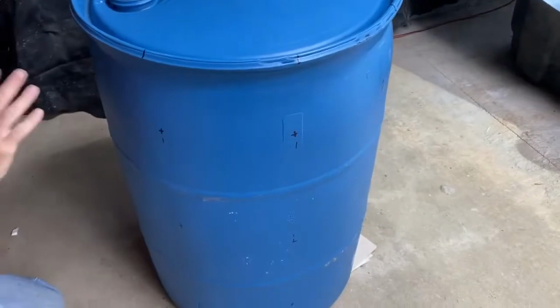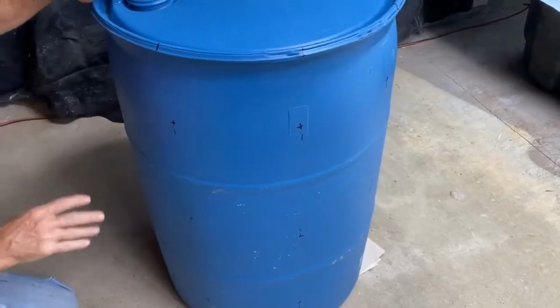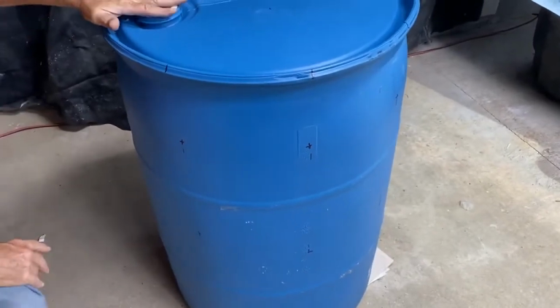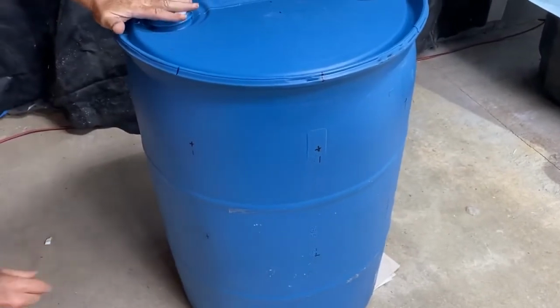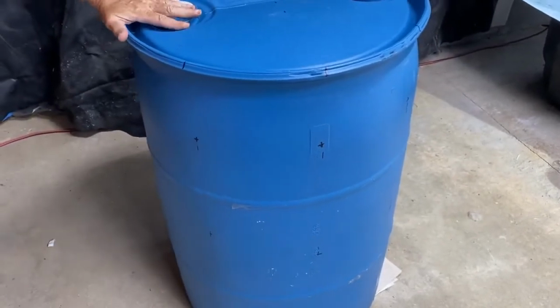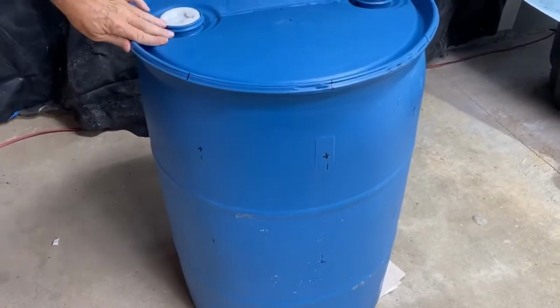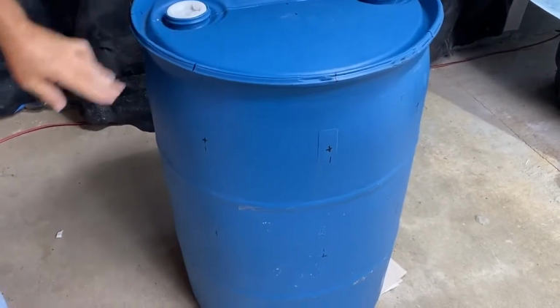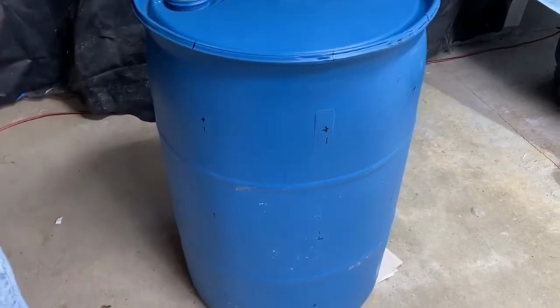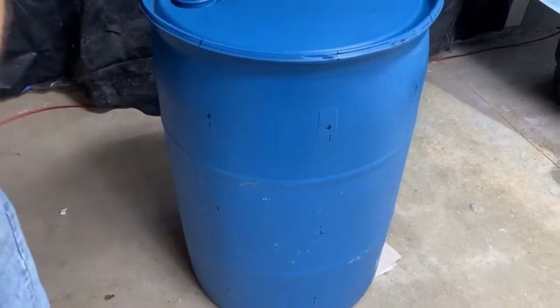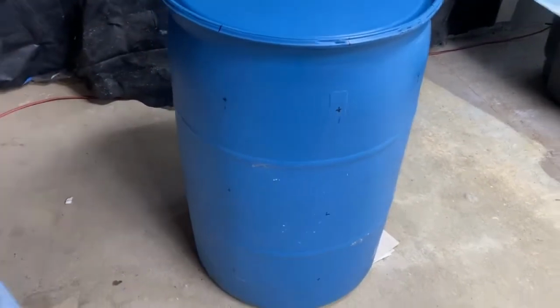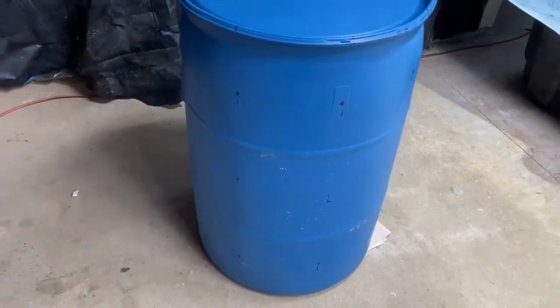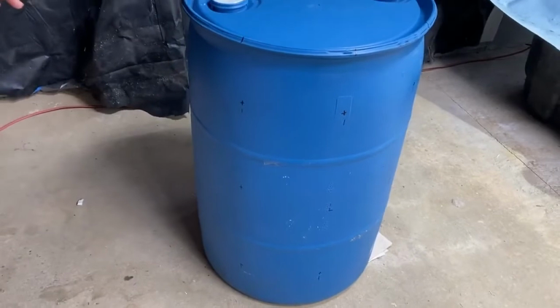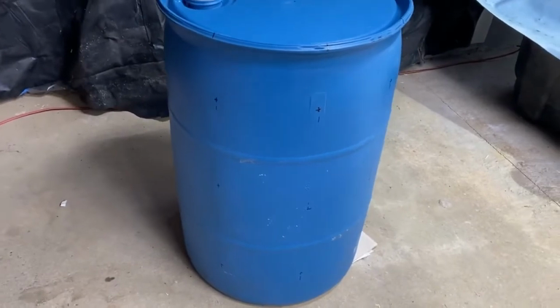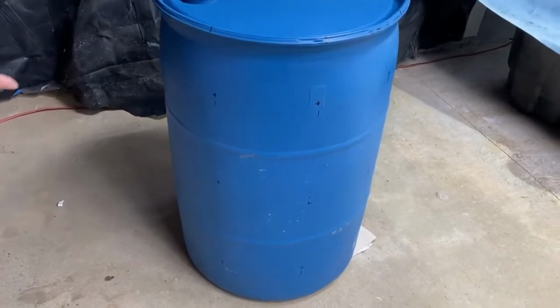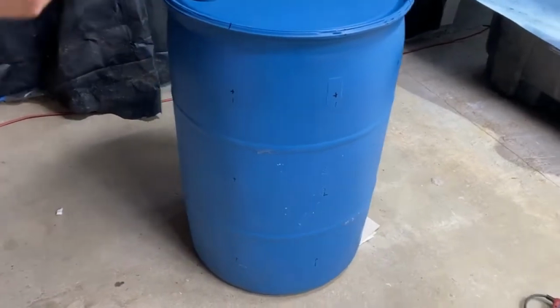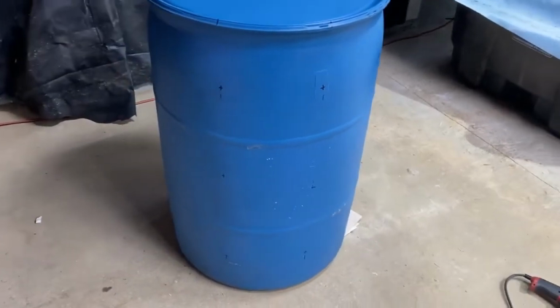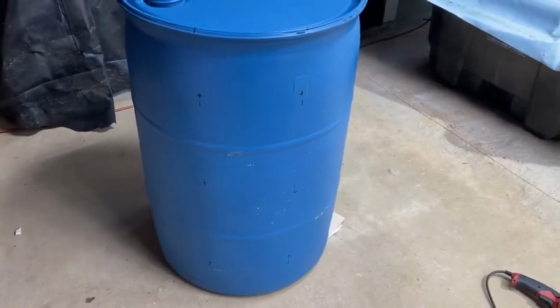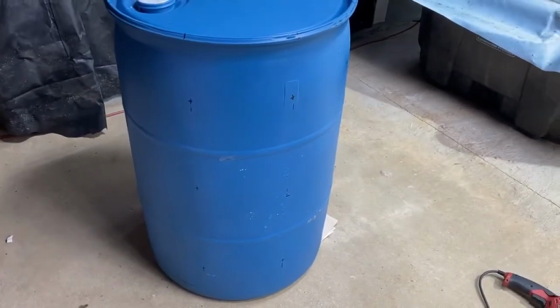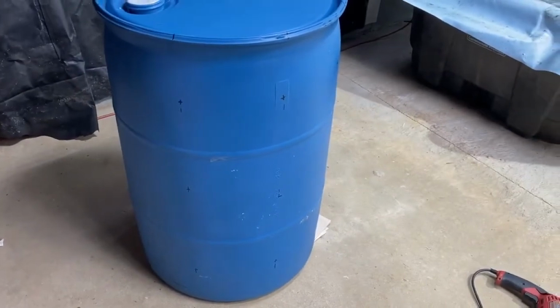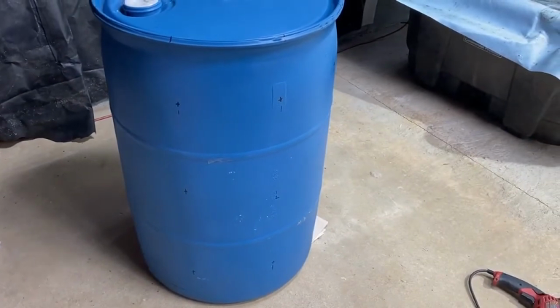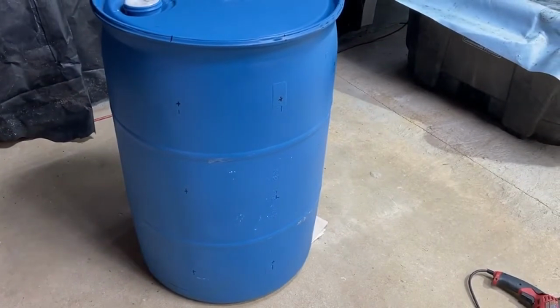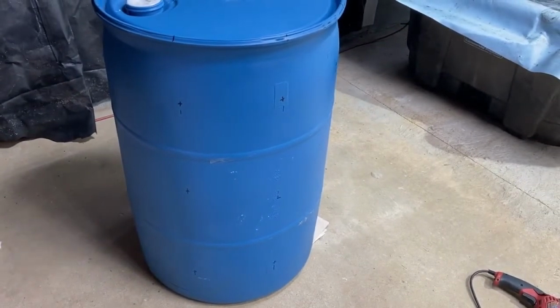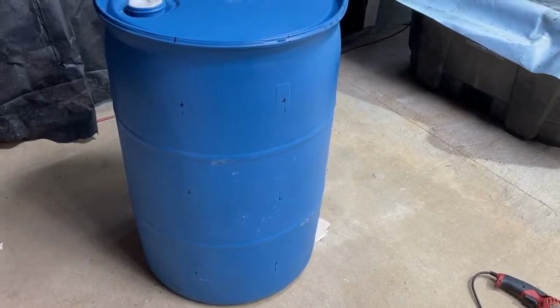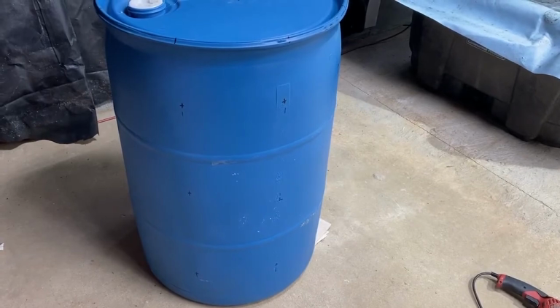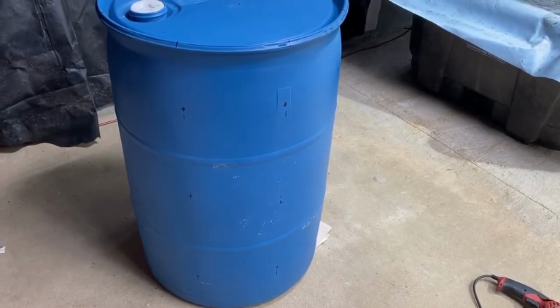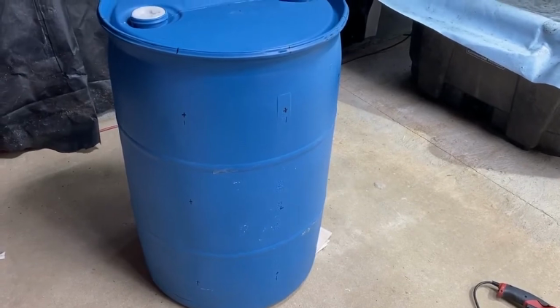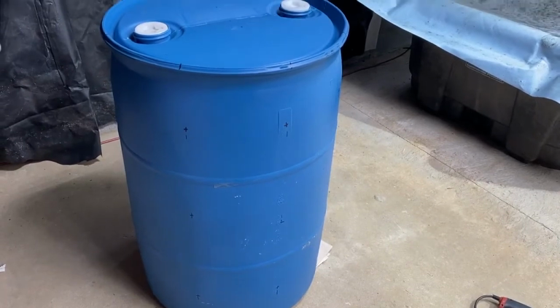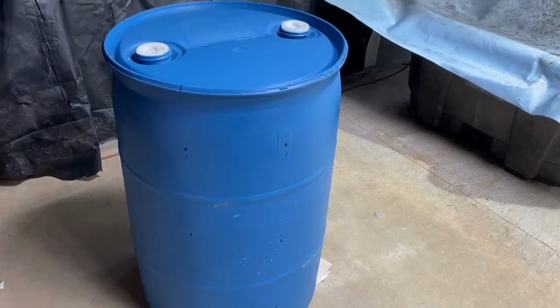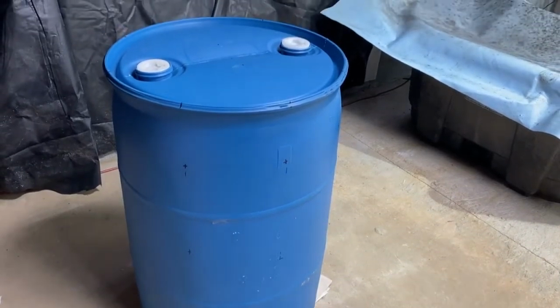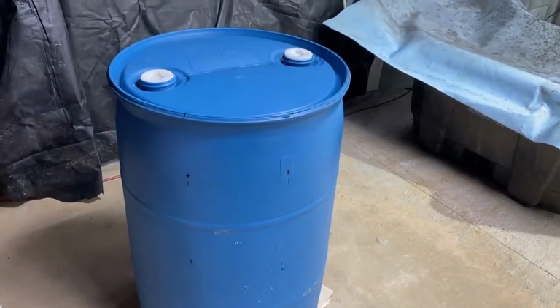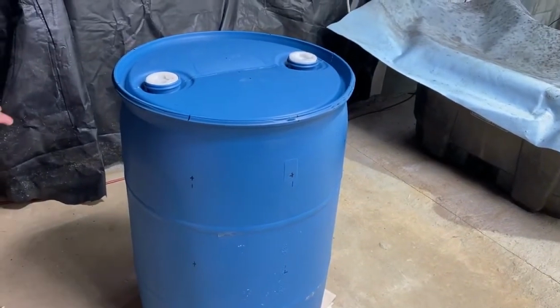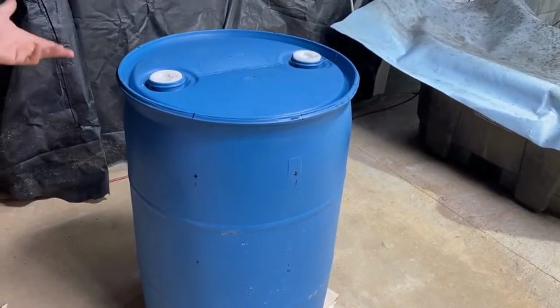Now that I've got it all measured, I'm getting ready to drill my first hole. After I drill it, I'm going to test it by molding it and giving it the shape I want to make sure this will work — I don't want to do the whole thing and have a failure.